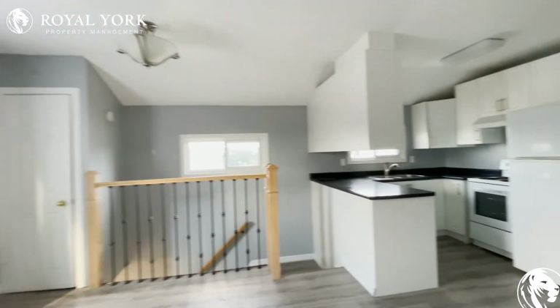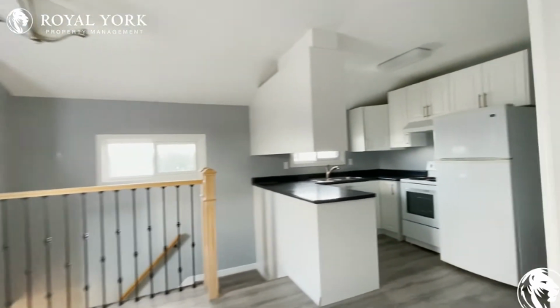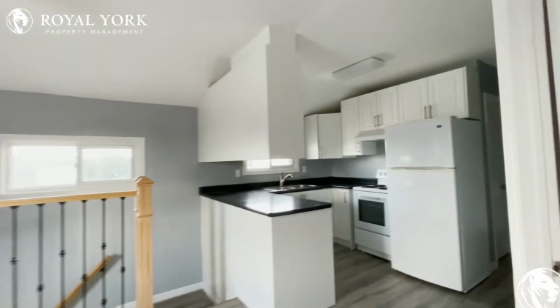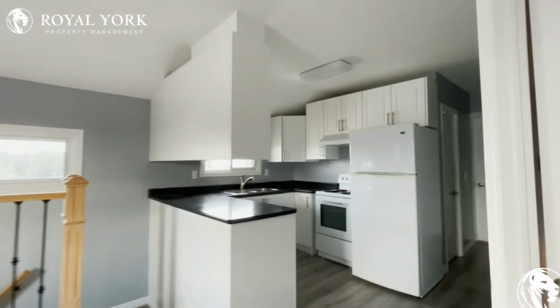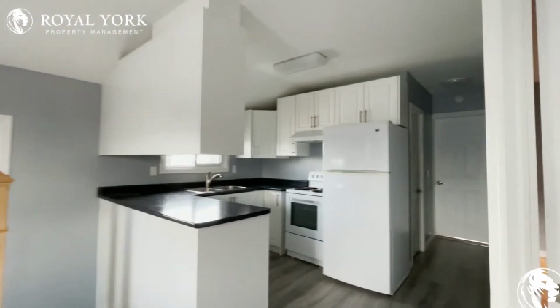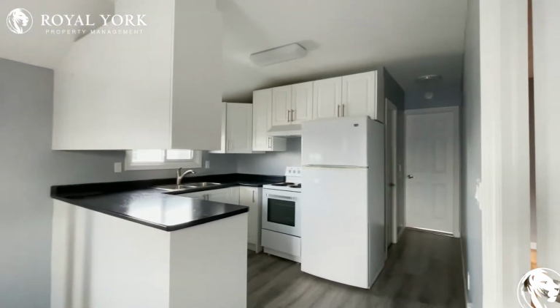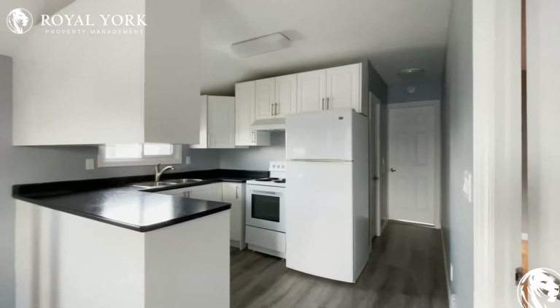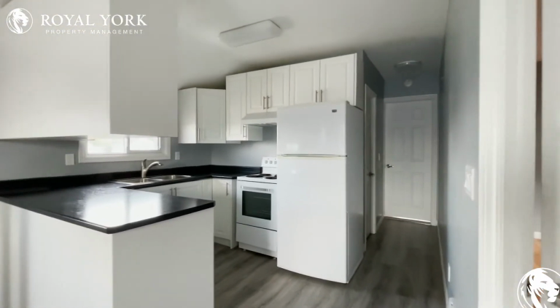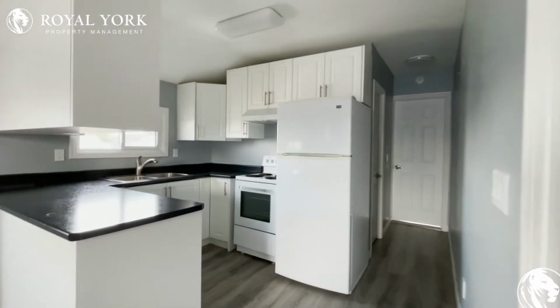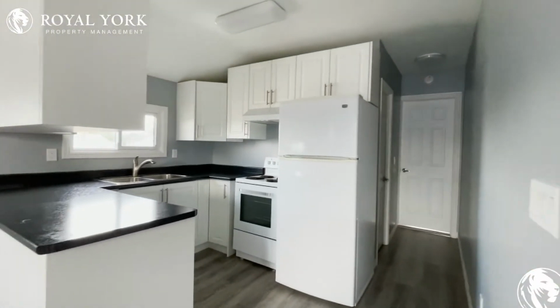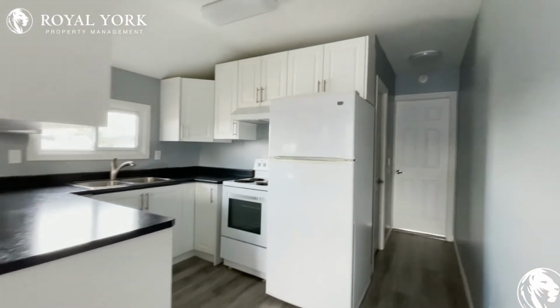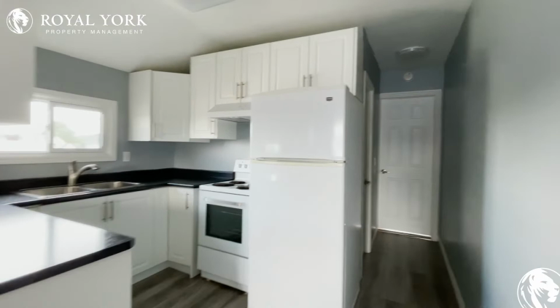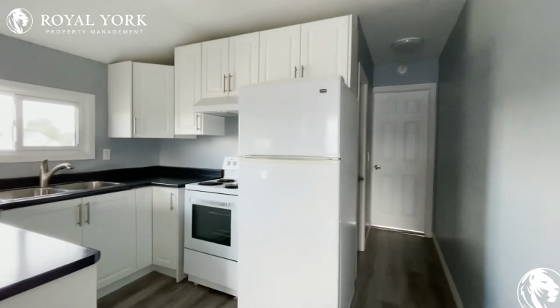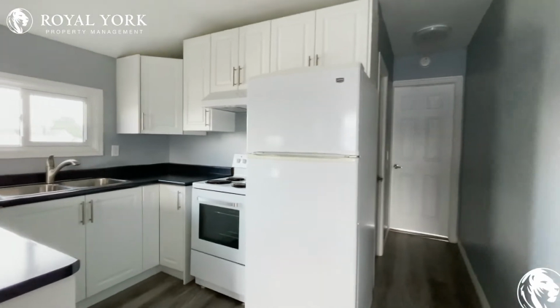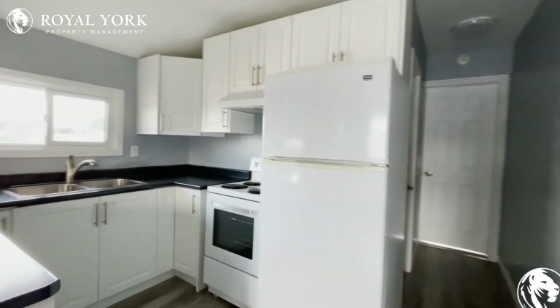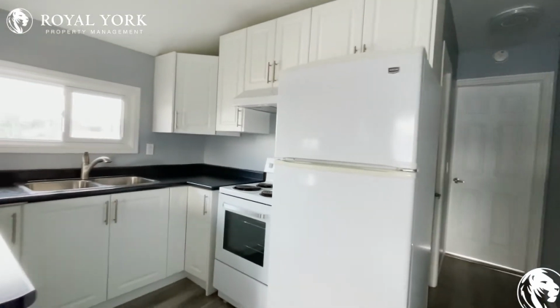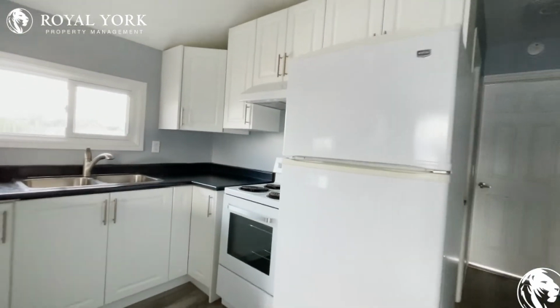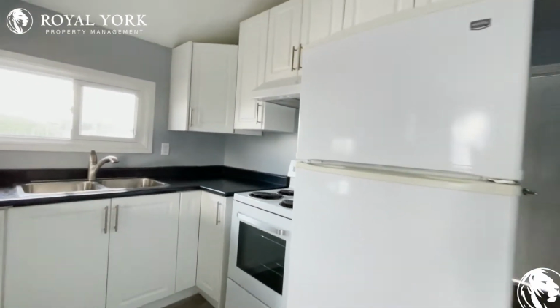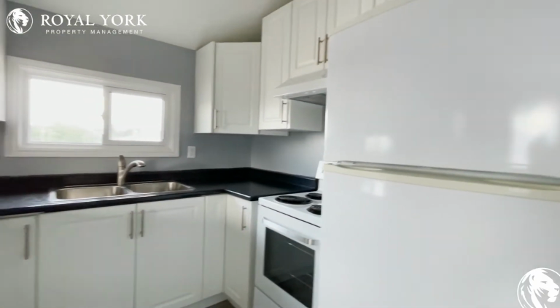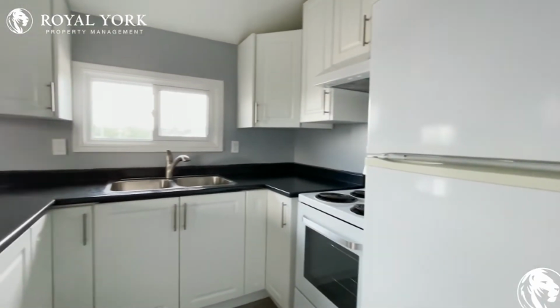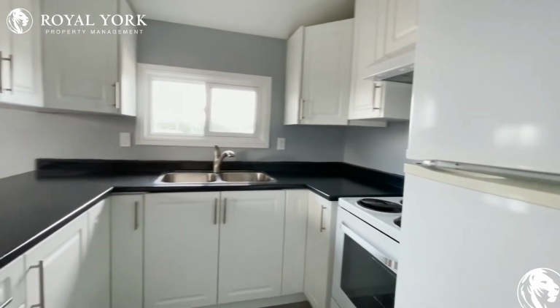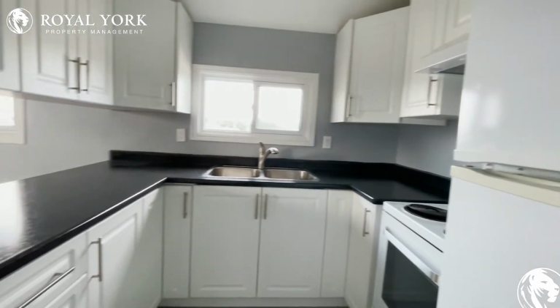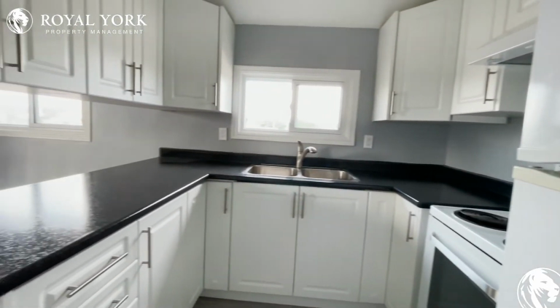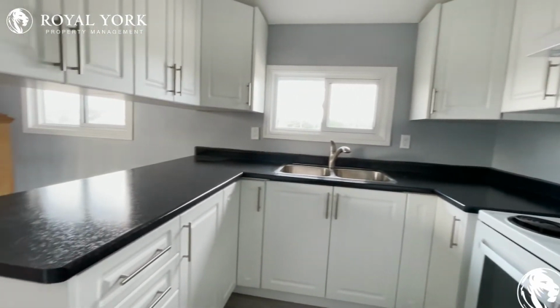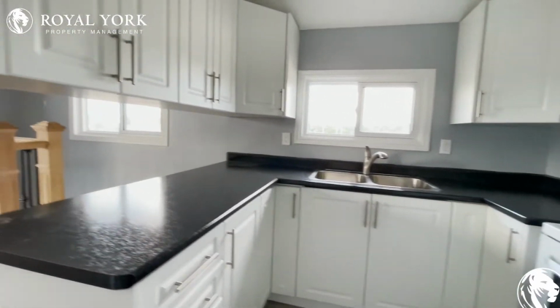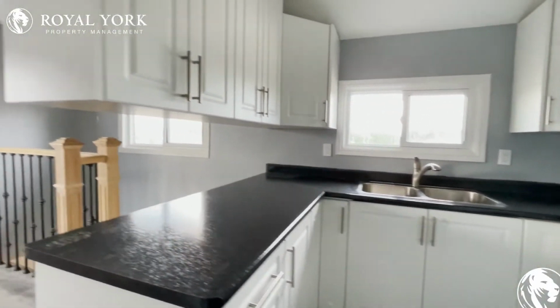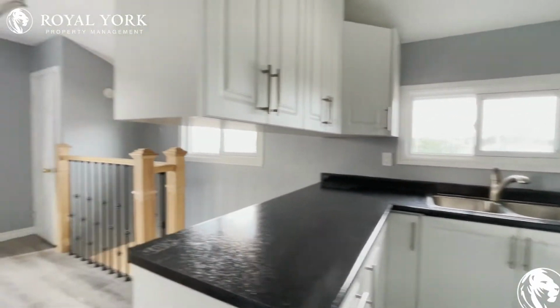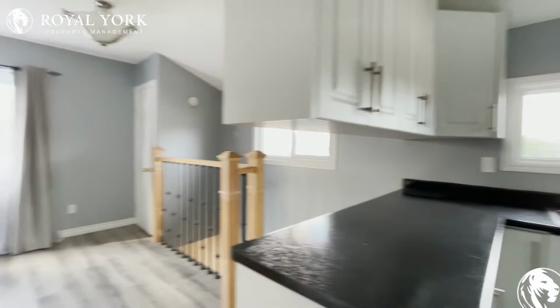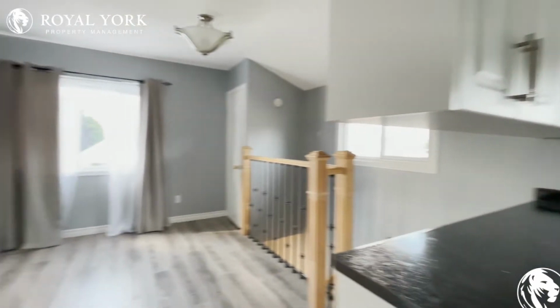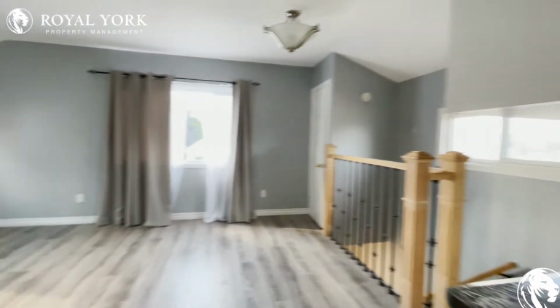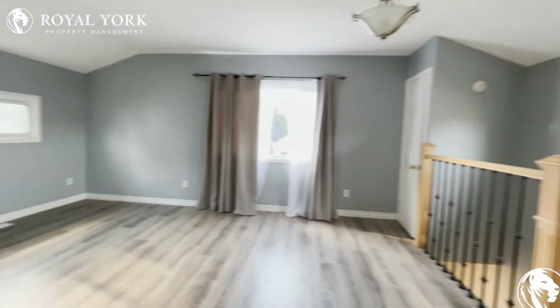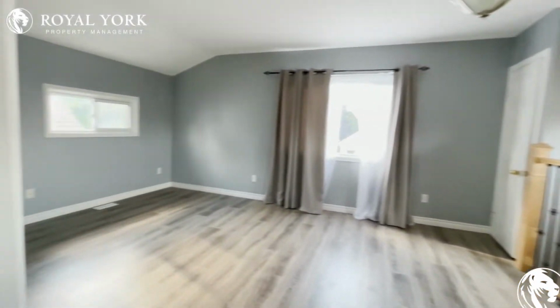Moving along here, we have our kitchen where you have tons of cabinet space. It's a very nice and open concept kitchen with a nice double sink. The cabinets have also recently been redone.